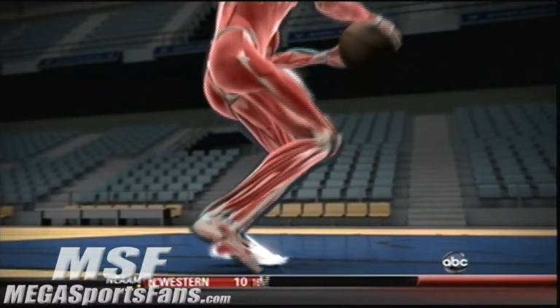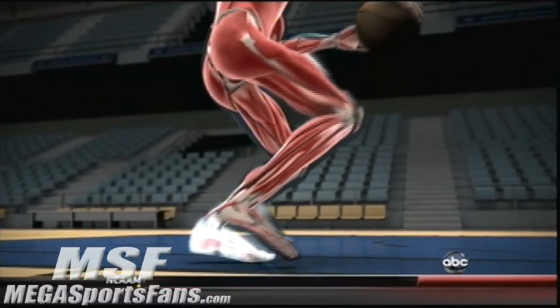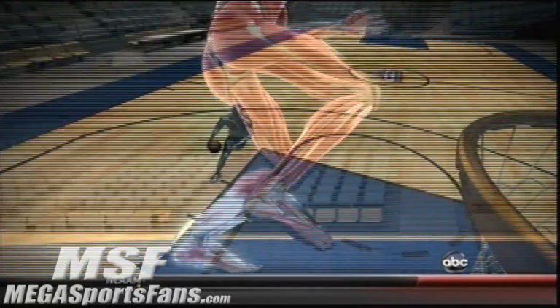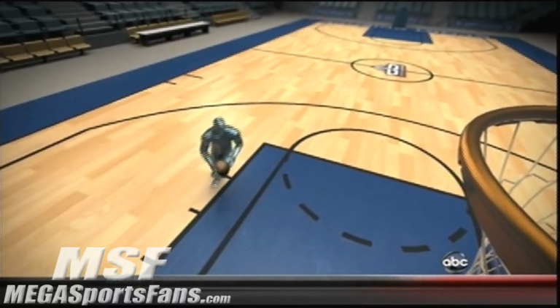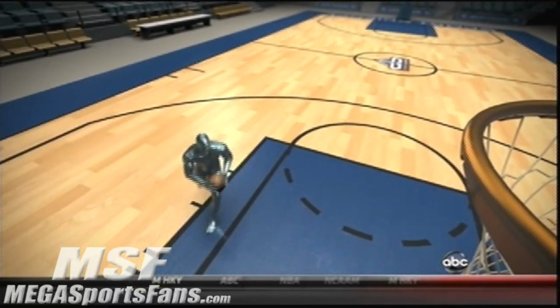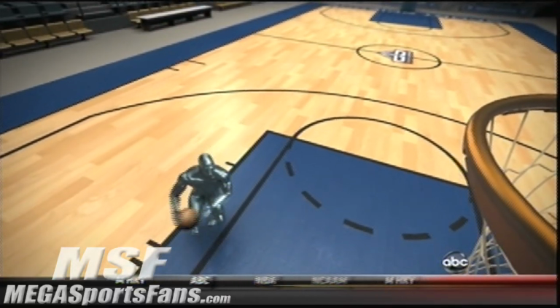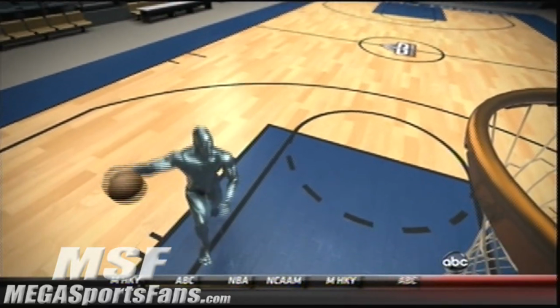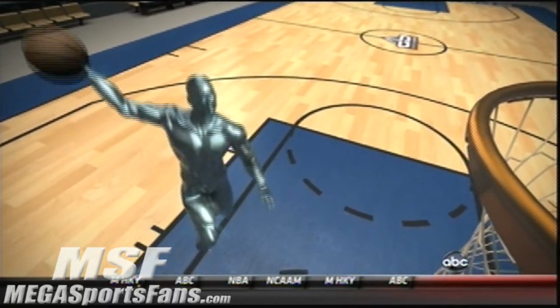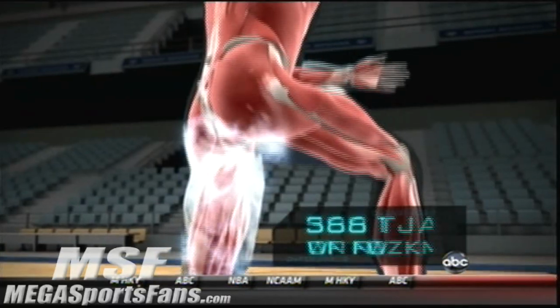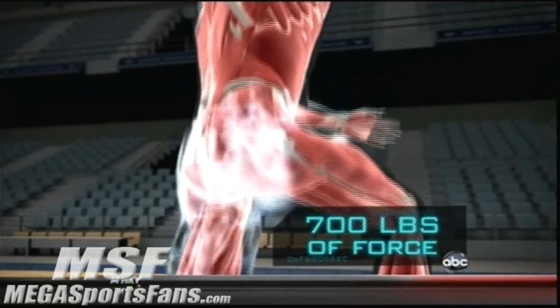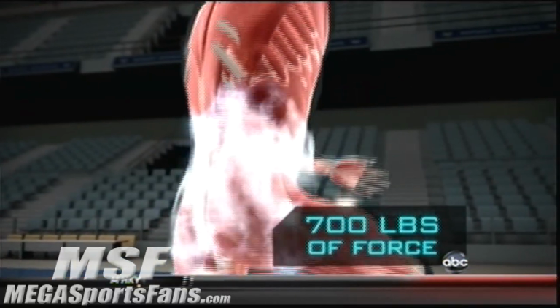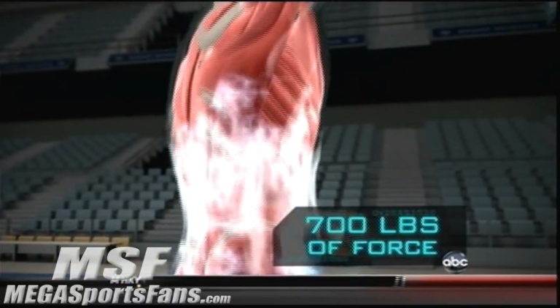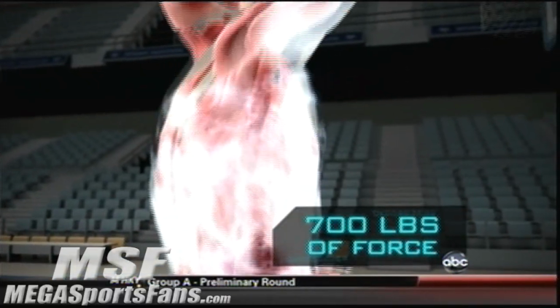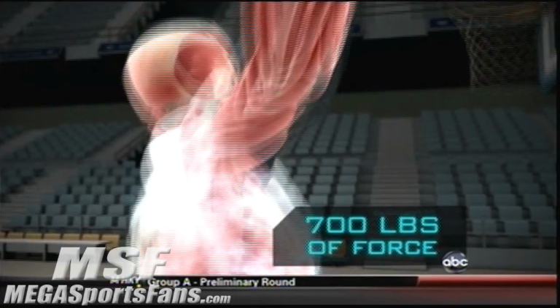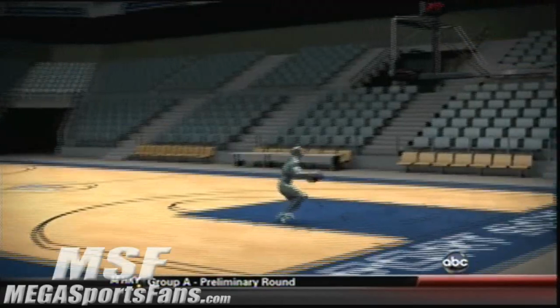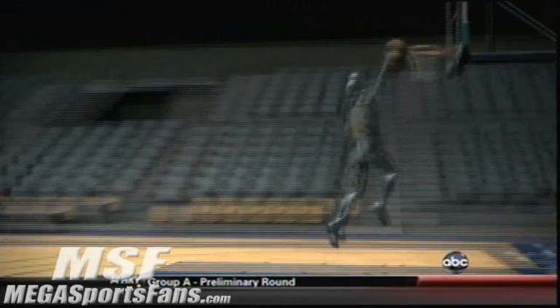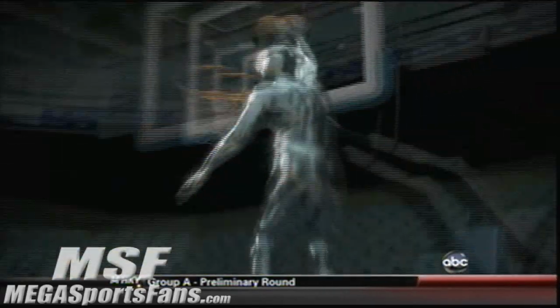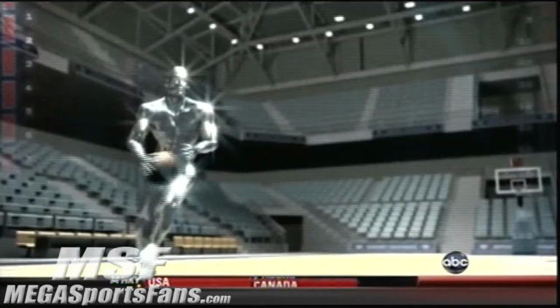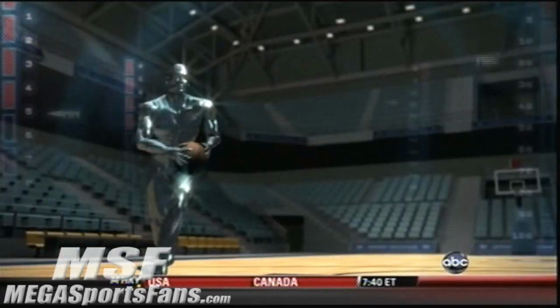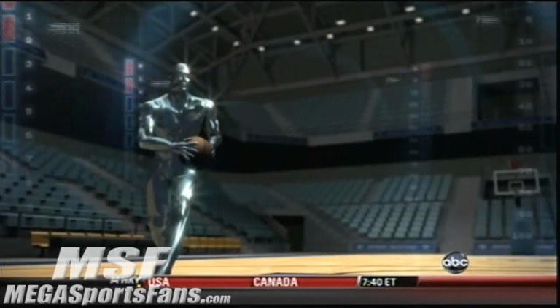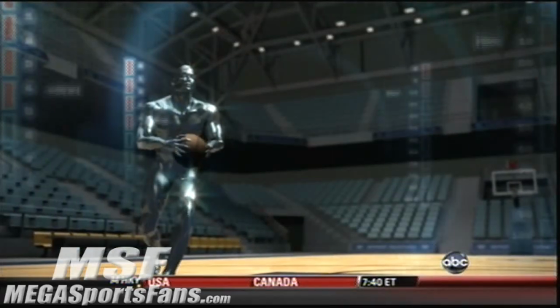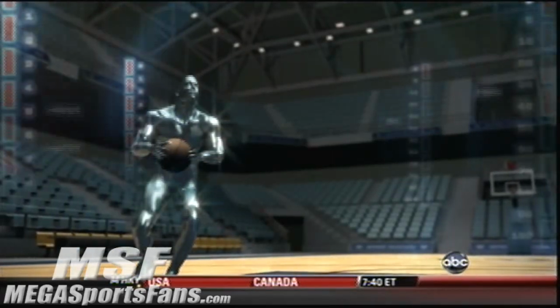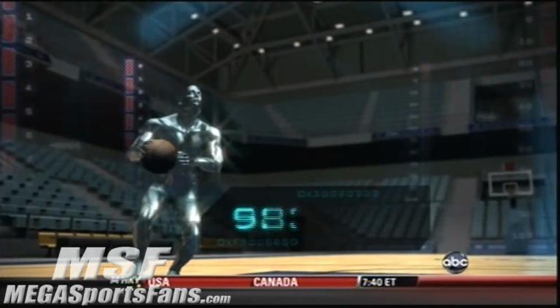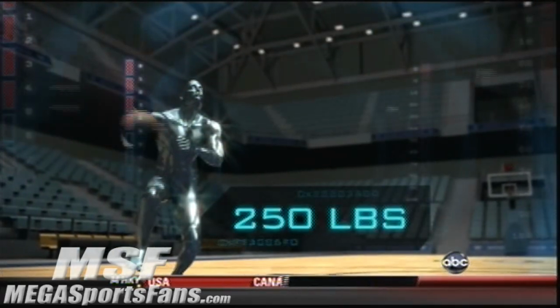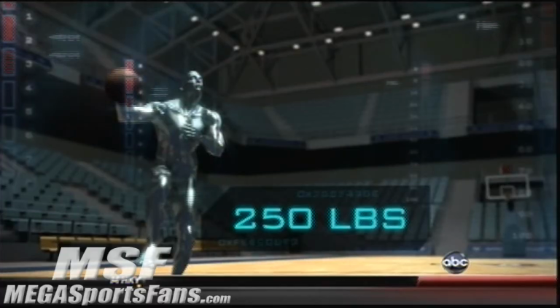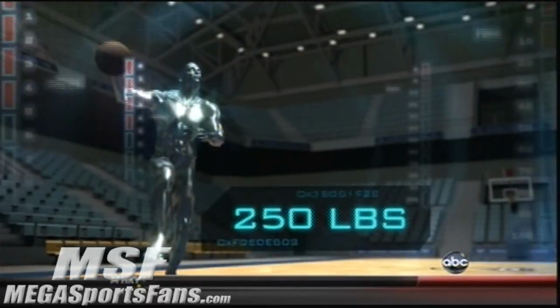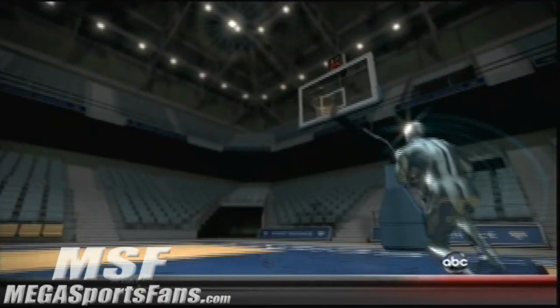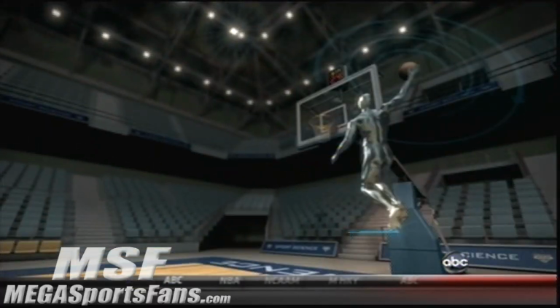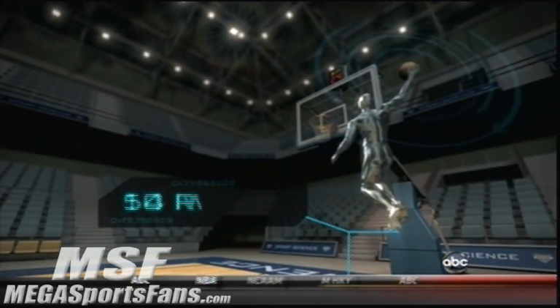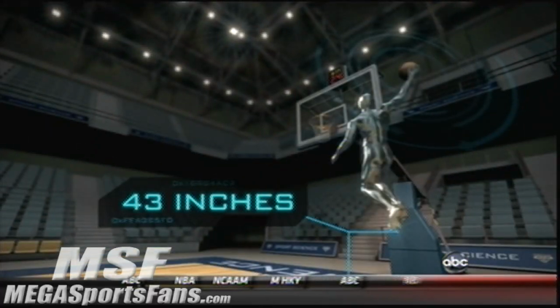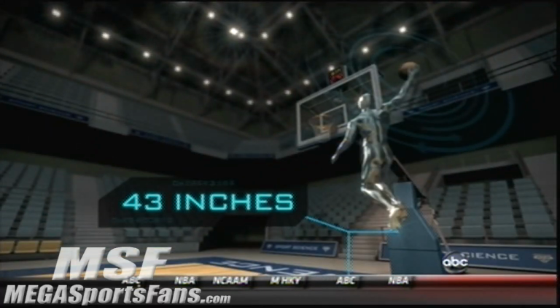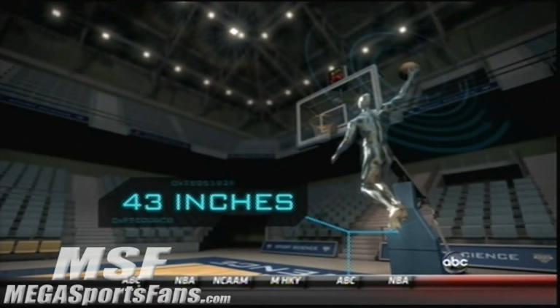Elite NBA players like LeBron can generate over 700 pounds of force at liftoff, and this is enough to launch his 250-pound body 43 inches off the ground.